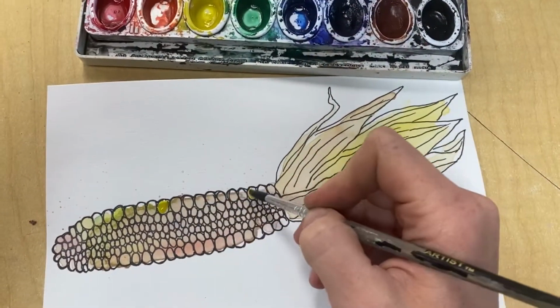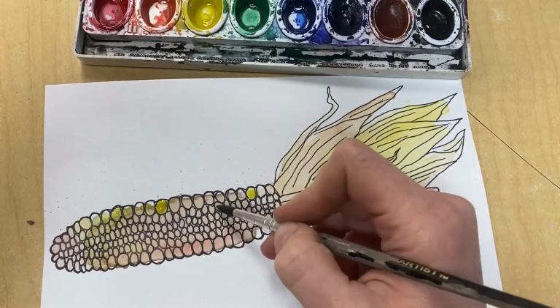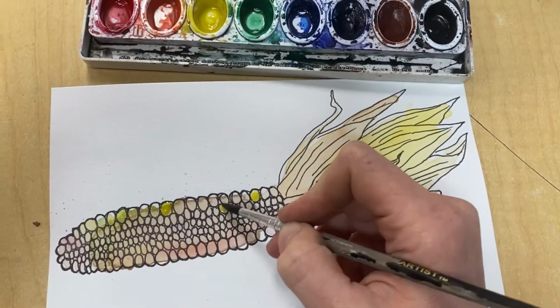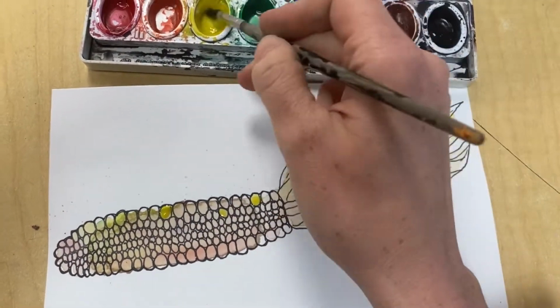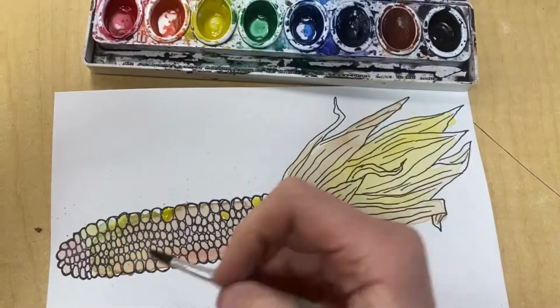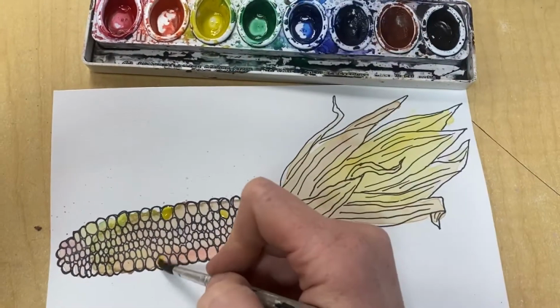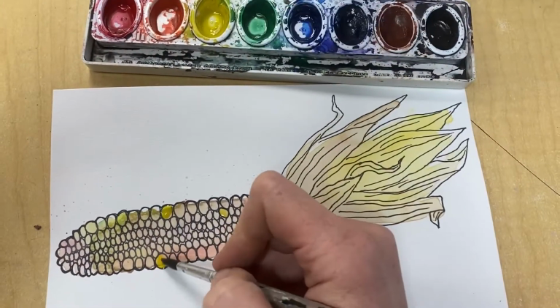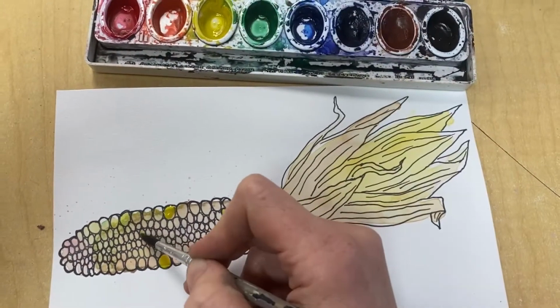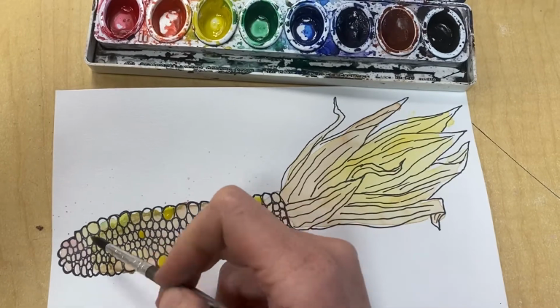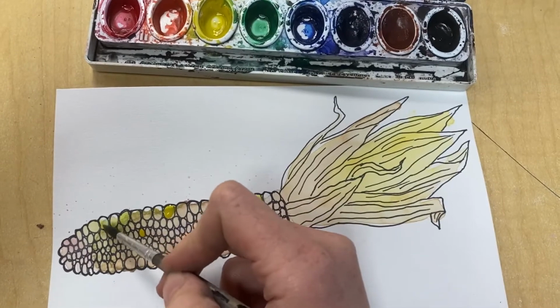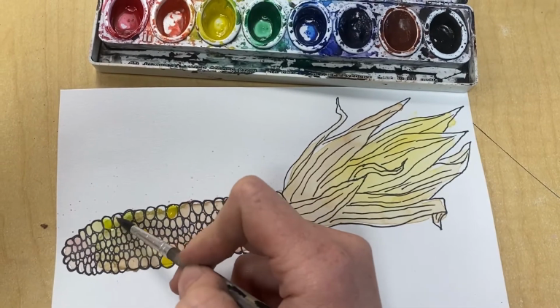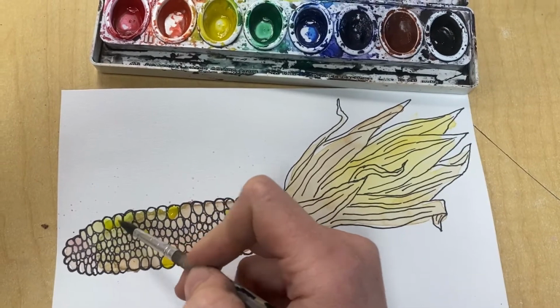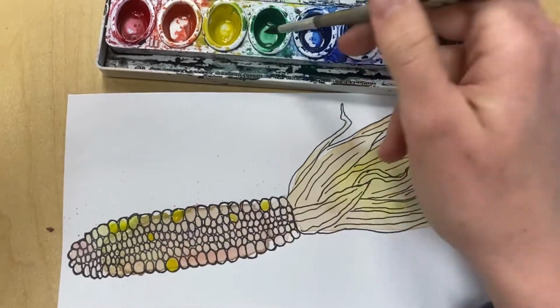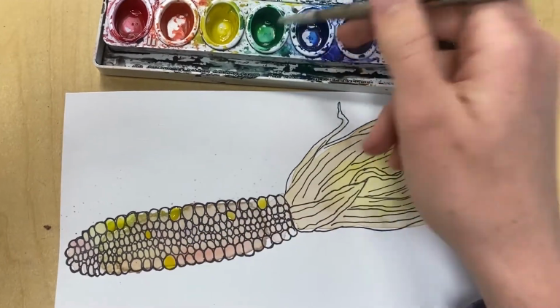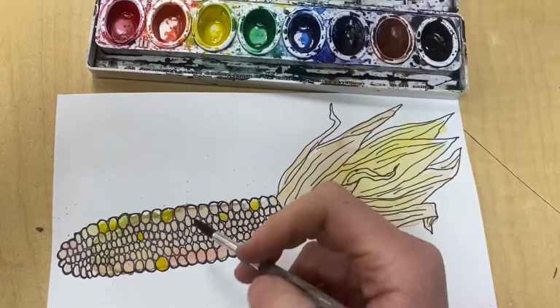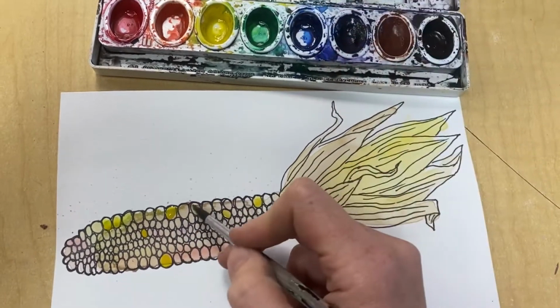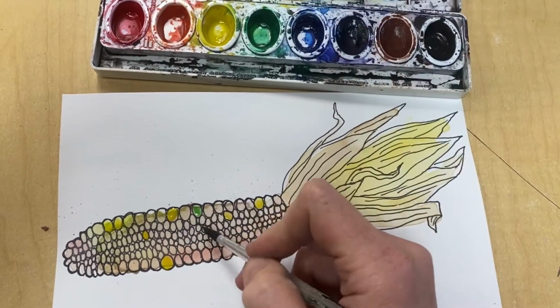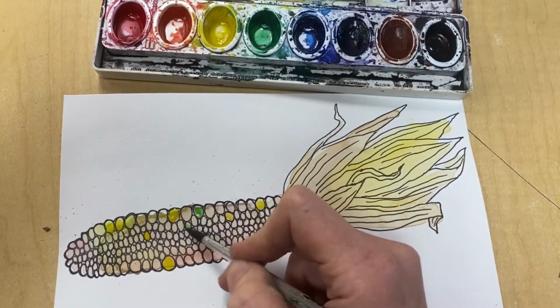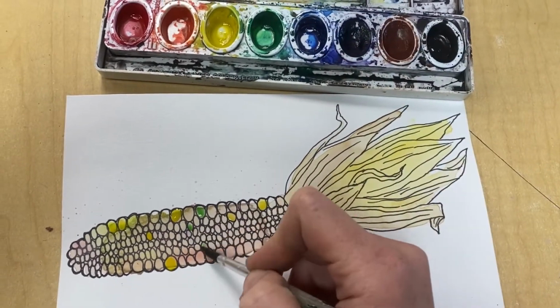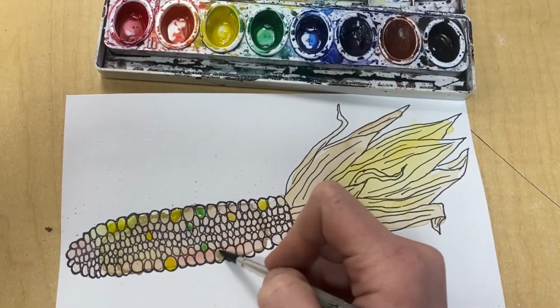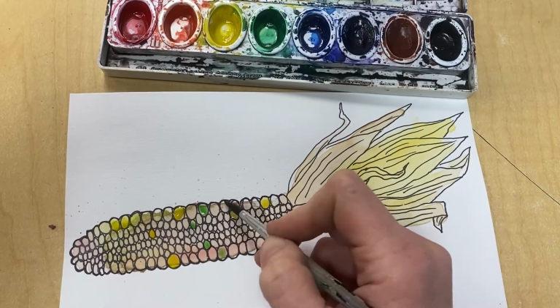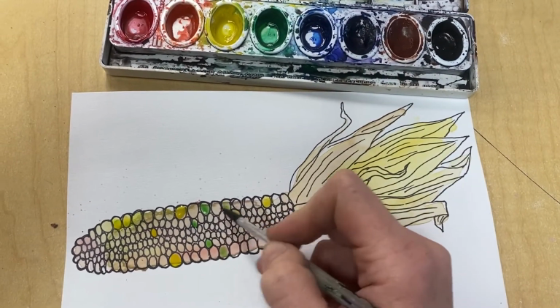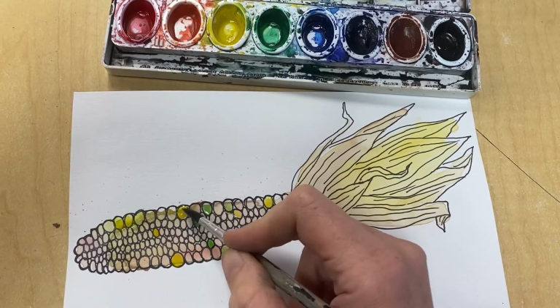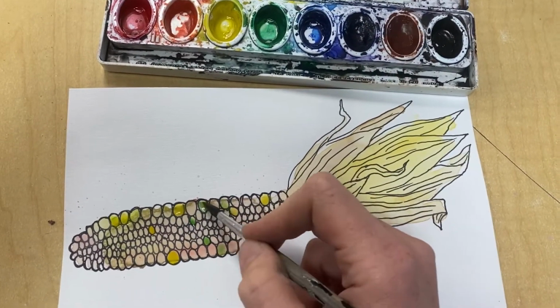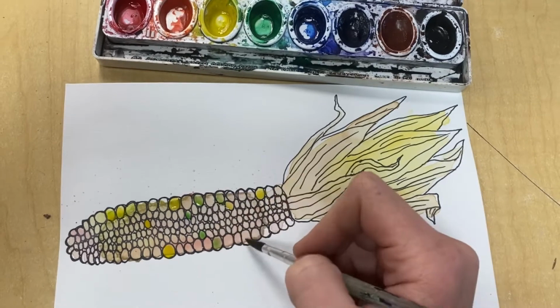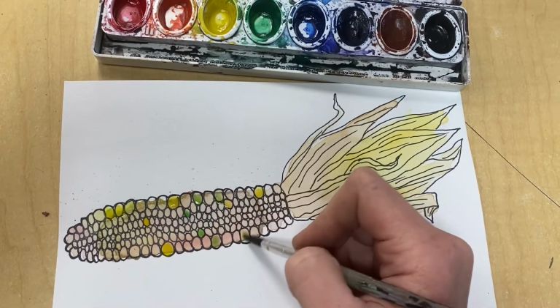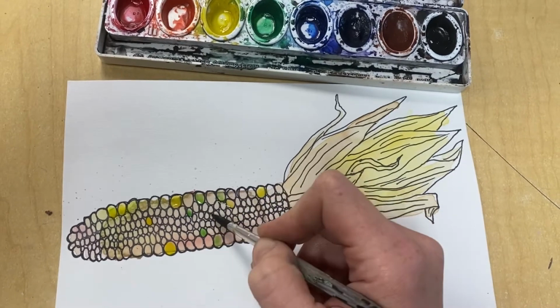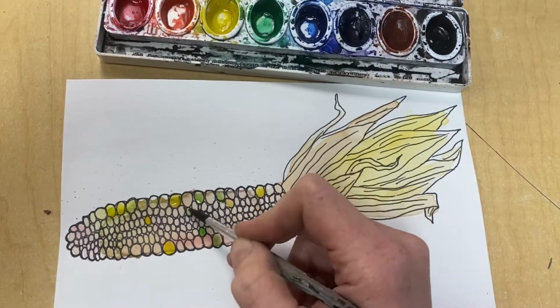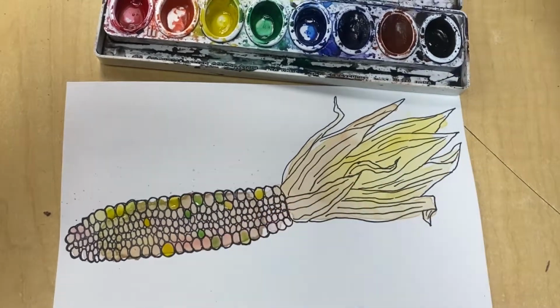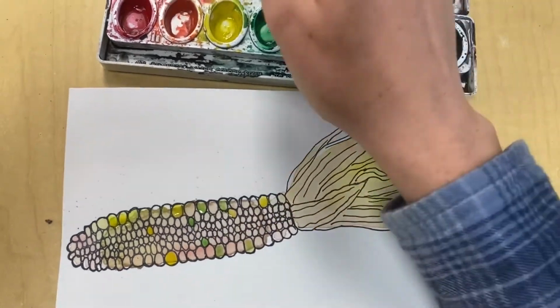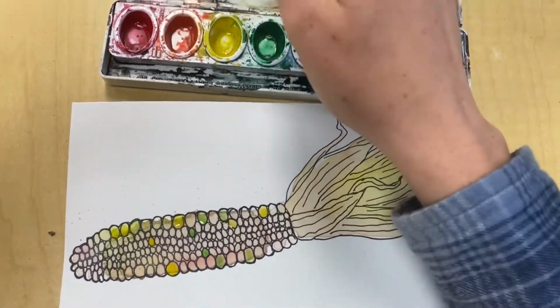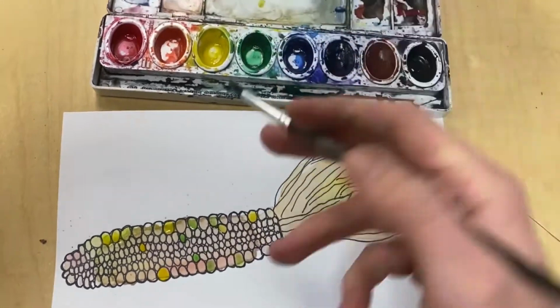Last week, you had the chance to paint some ornamental corn with watercolors. We talked about using a wet-on-wet technique to do the main part of the husk and paint in the kernels.